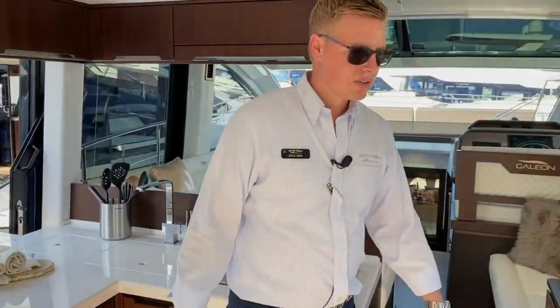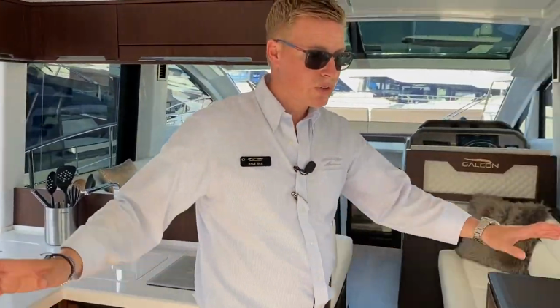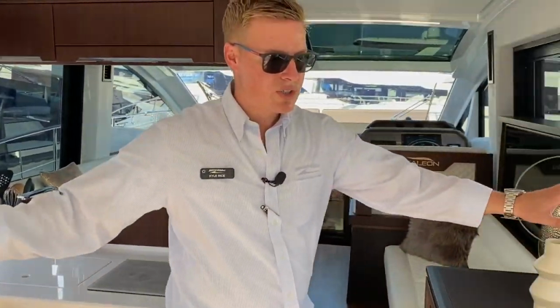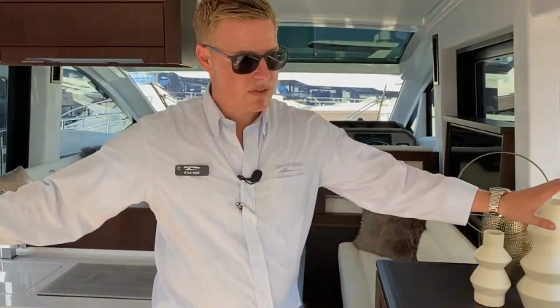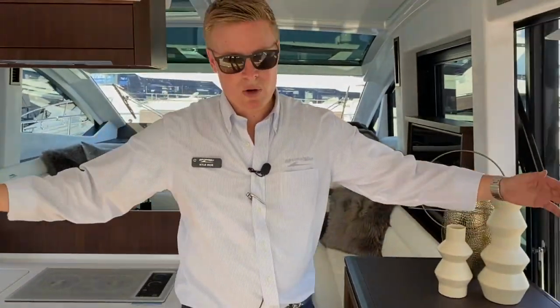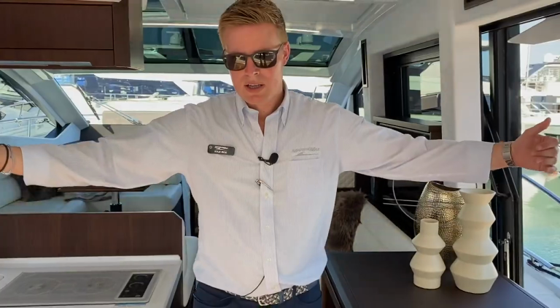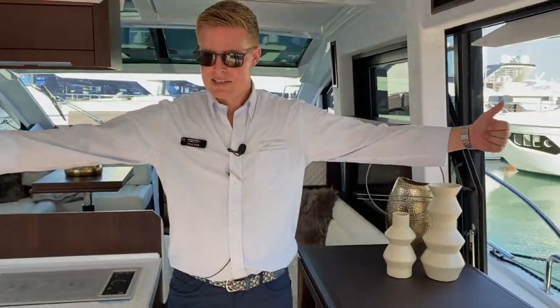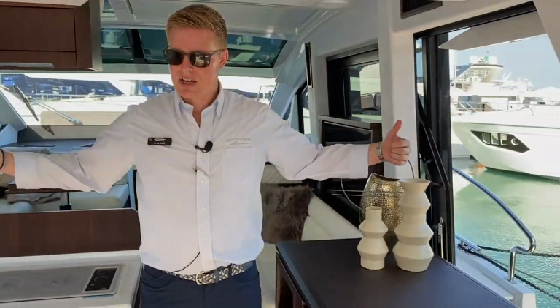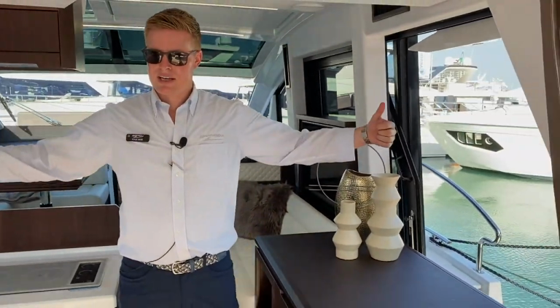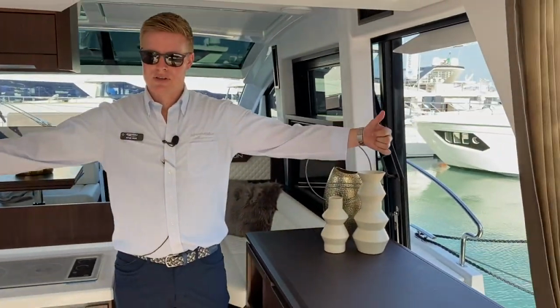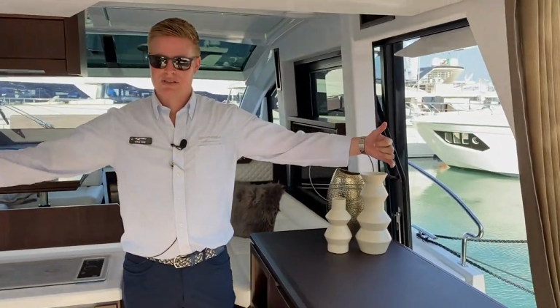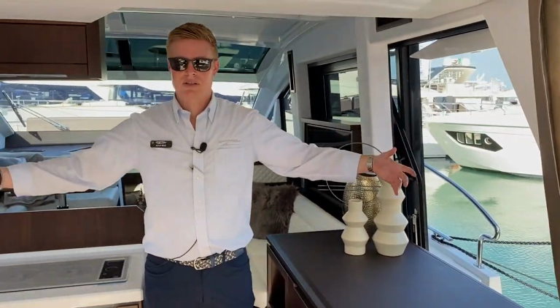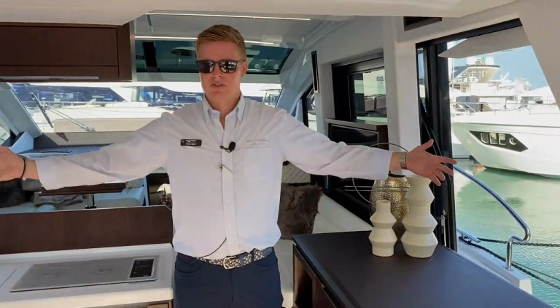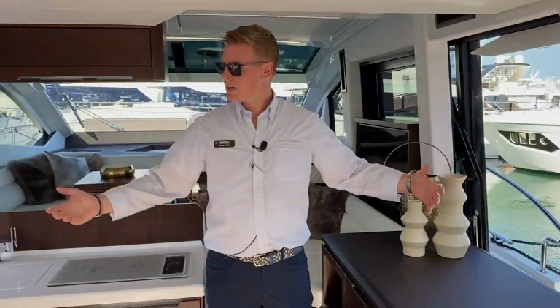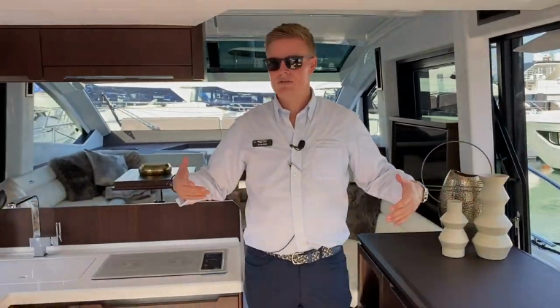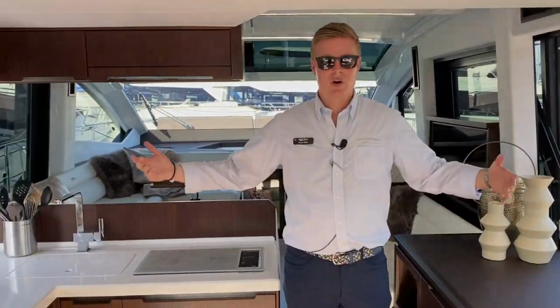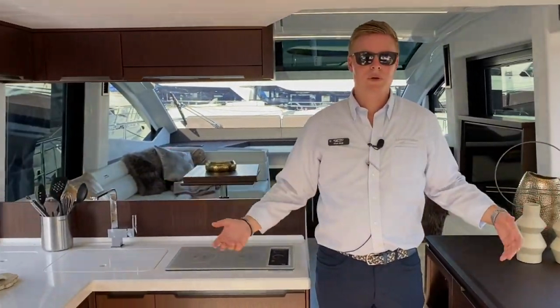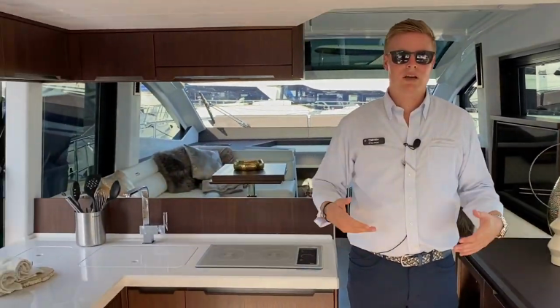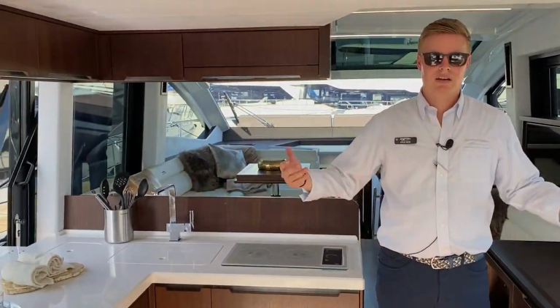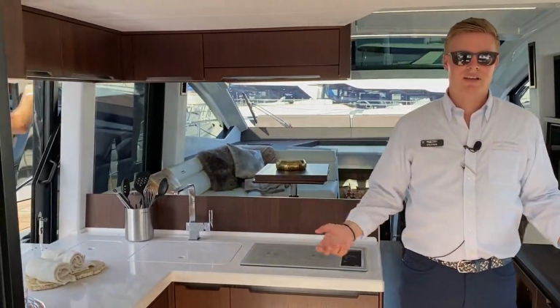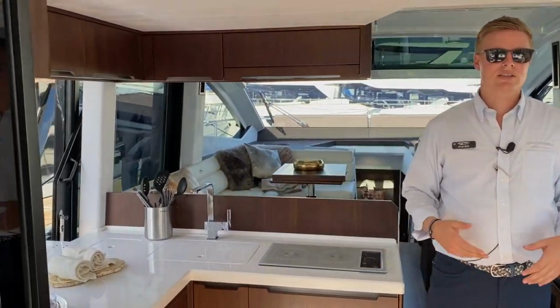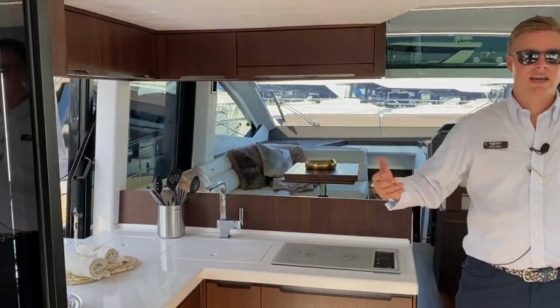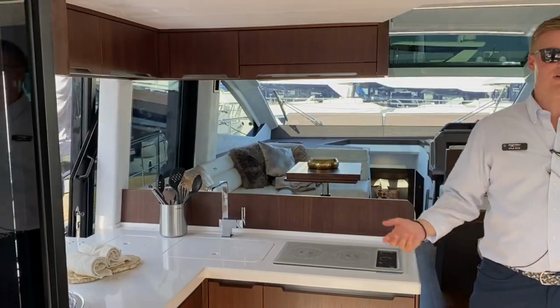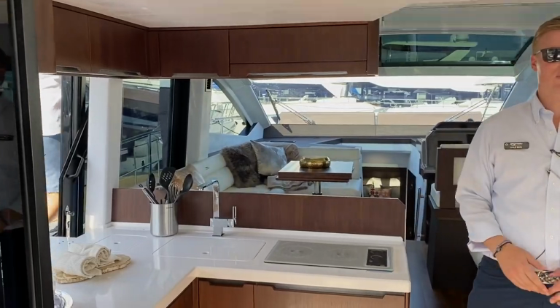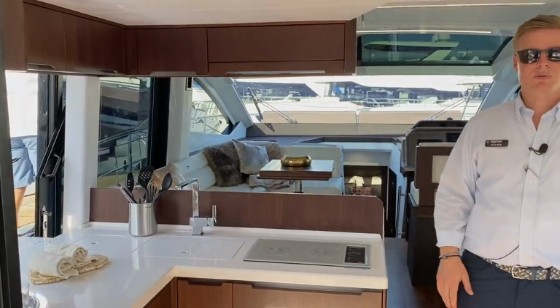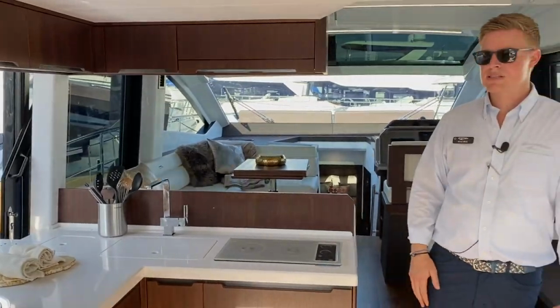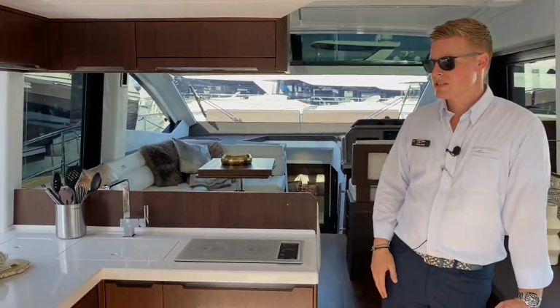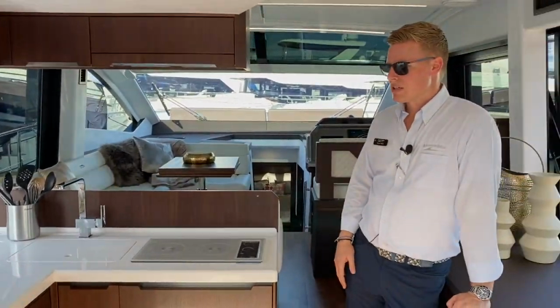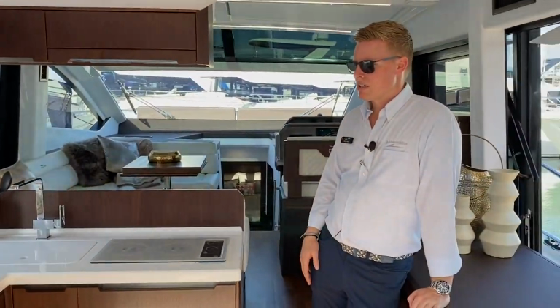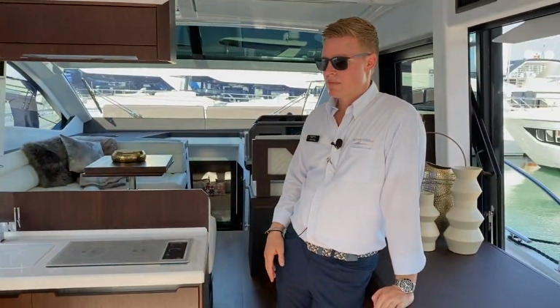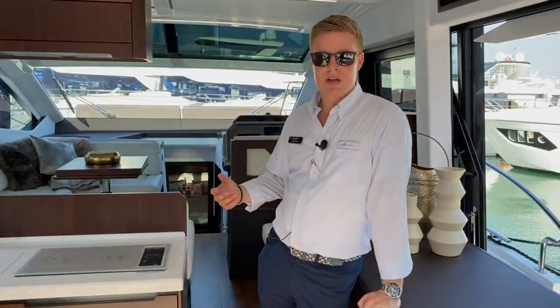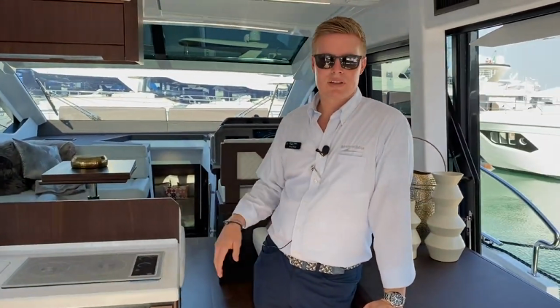Another cool feature about this boat is that you have sliding doors, so it makes it into a very open space. You have a lot of ventilation, a lot of air, a cross breeze — a great feeling.